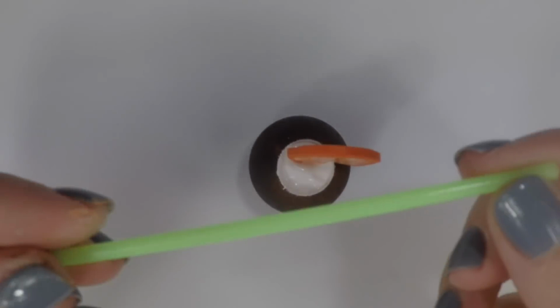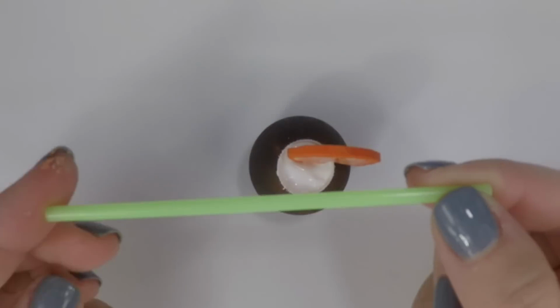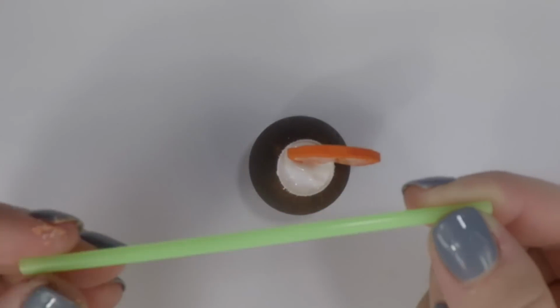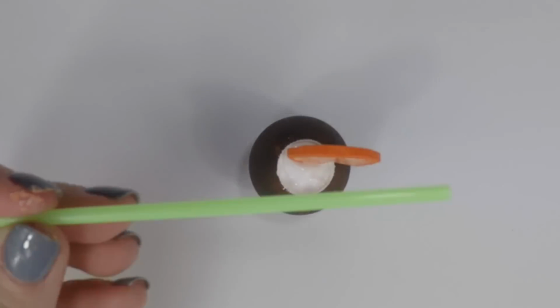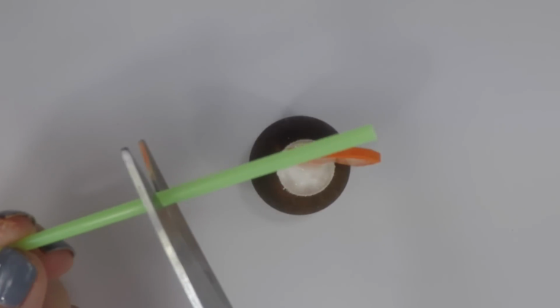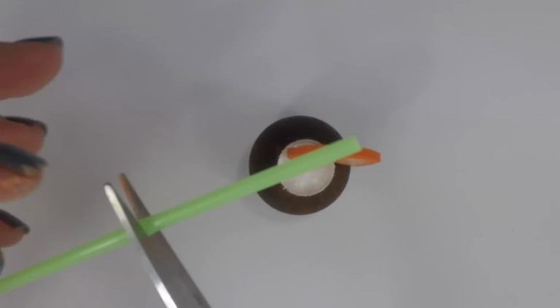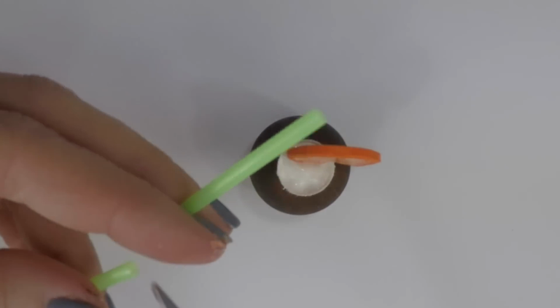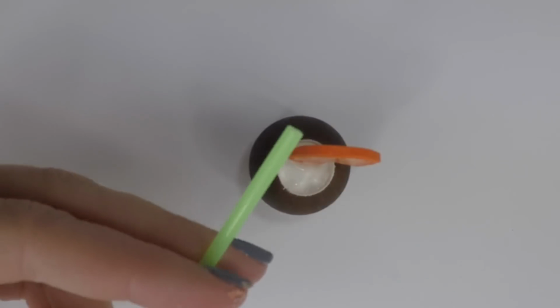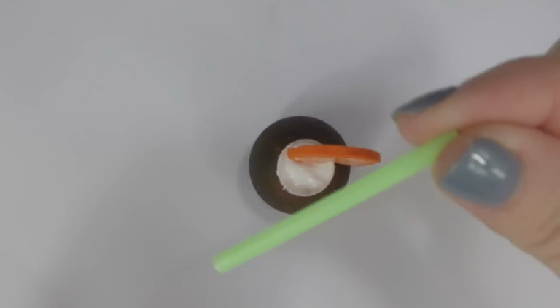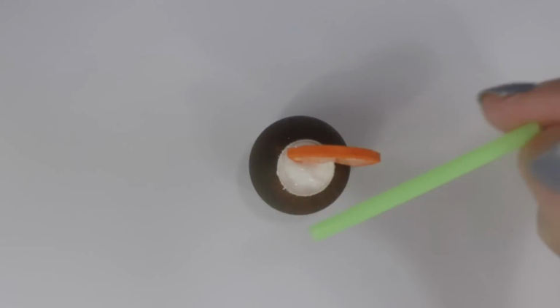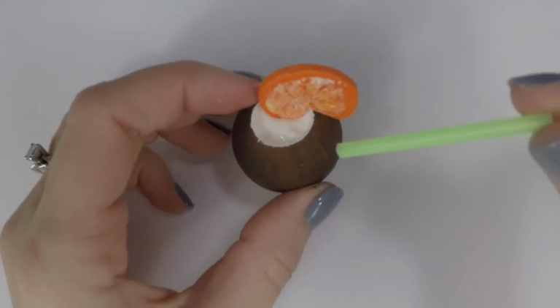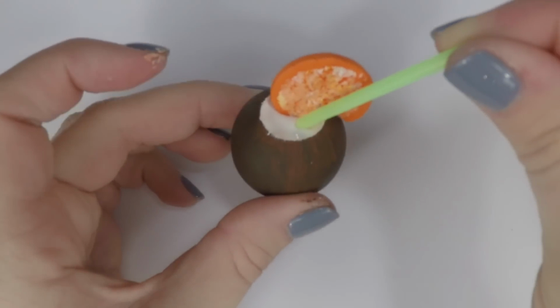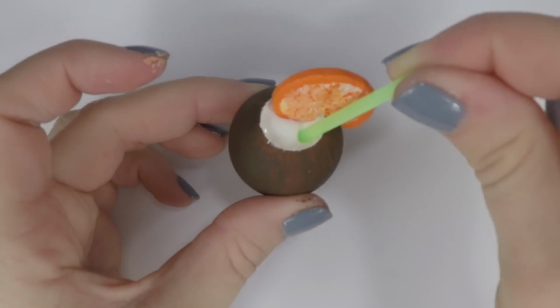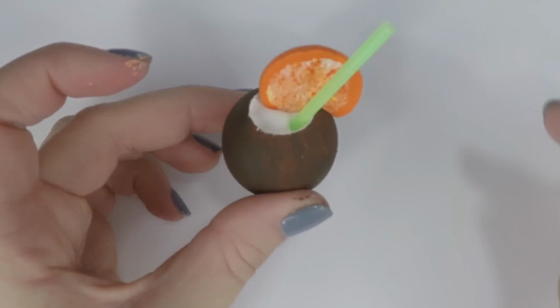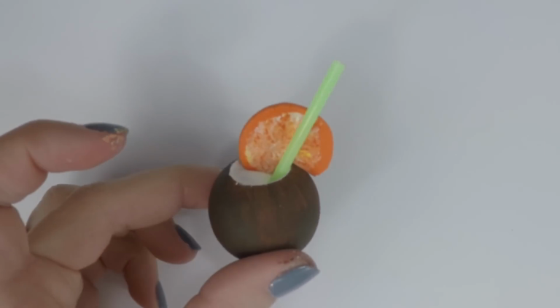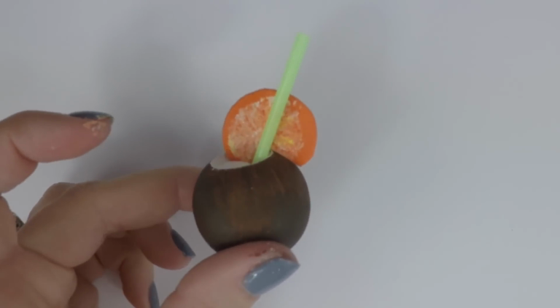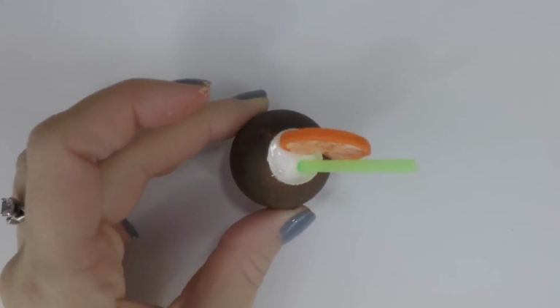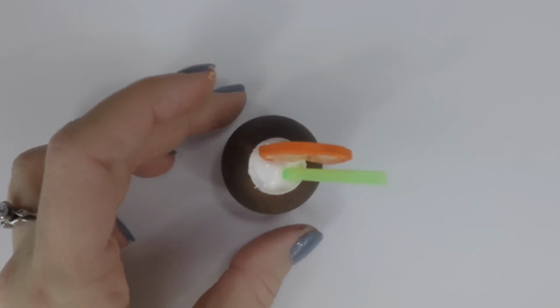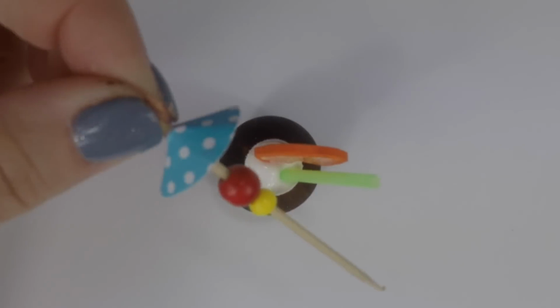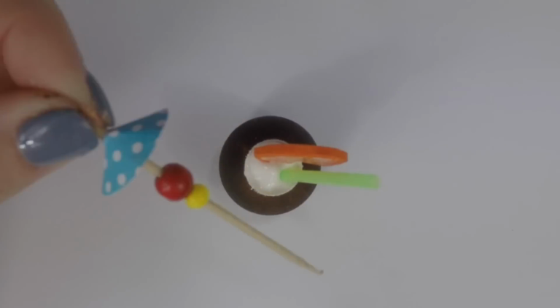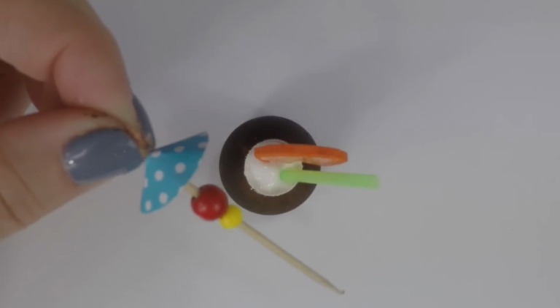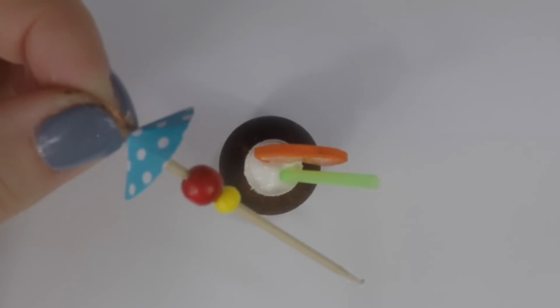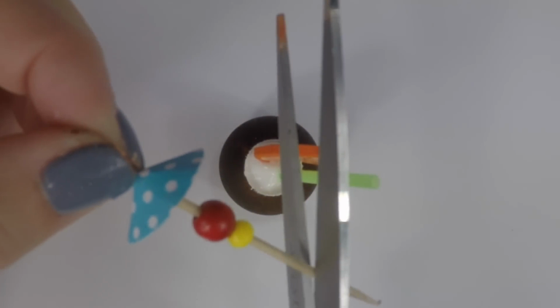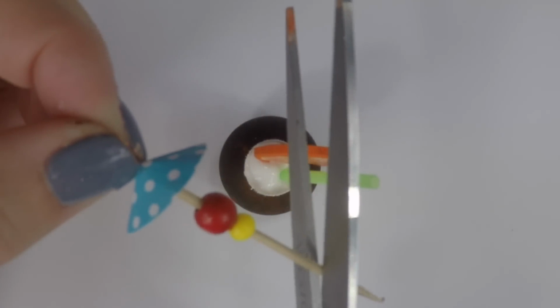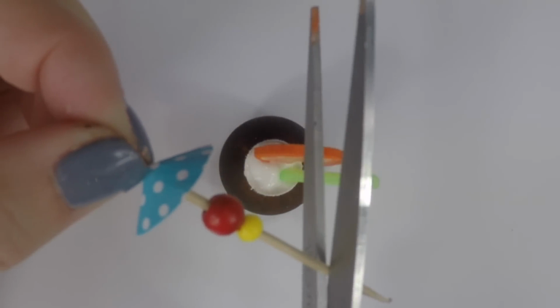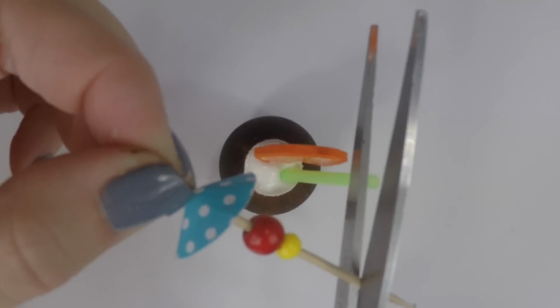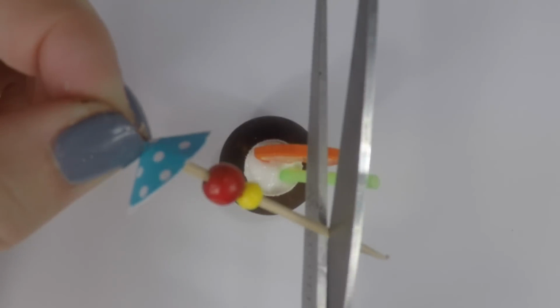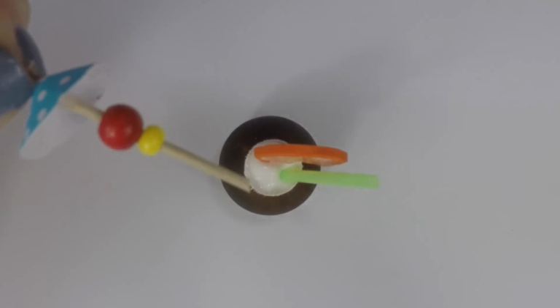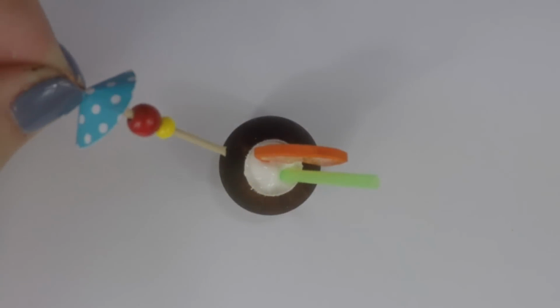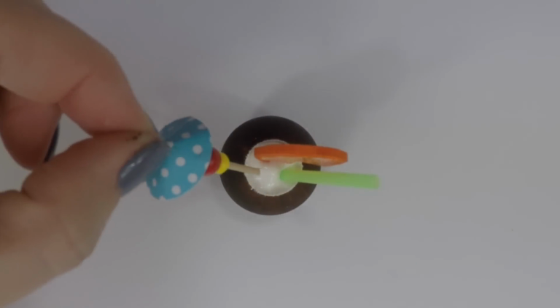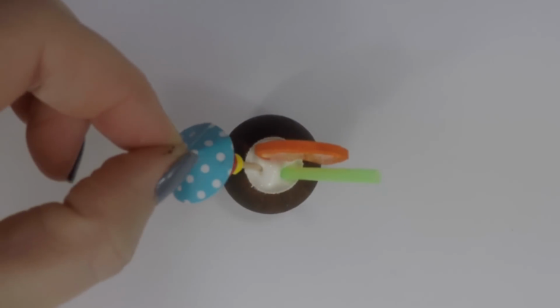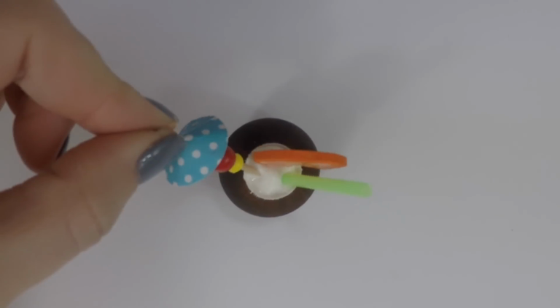Then take your miniature straw, cocktail straw, or coffee stirrer and cut it small enough for doll size. Stick it into the coconut drink. Take your umbrella toothpick, cut off the end, and stick it right in.